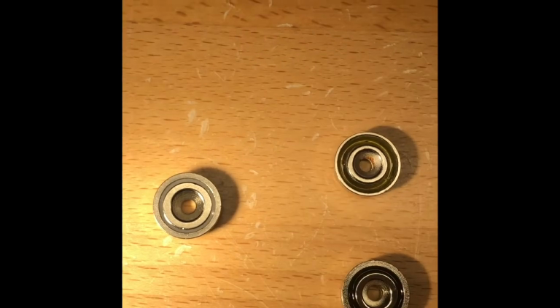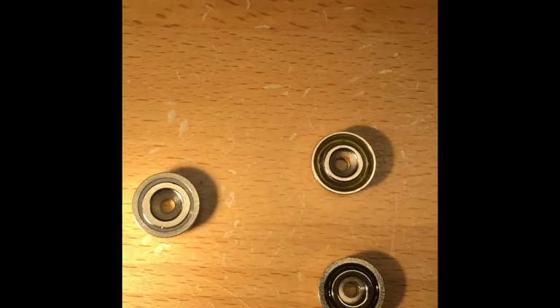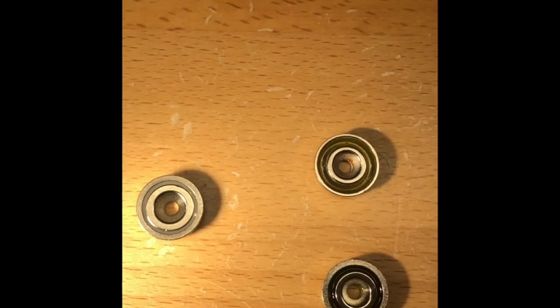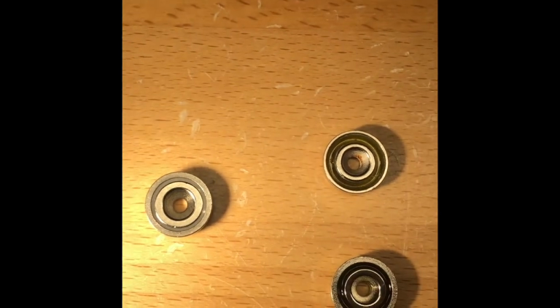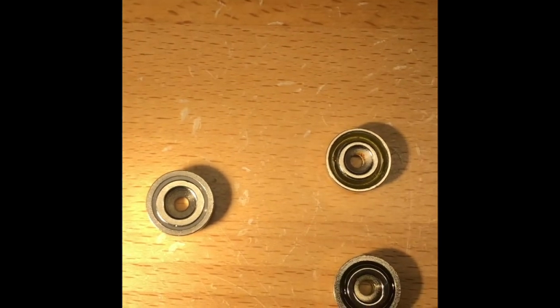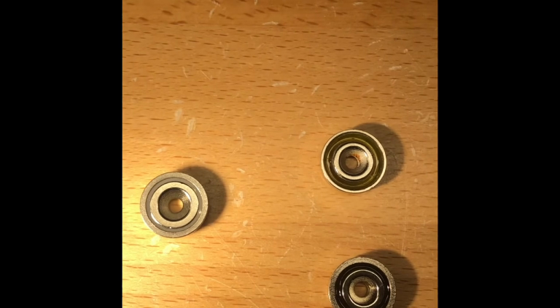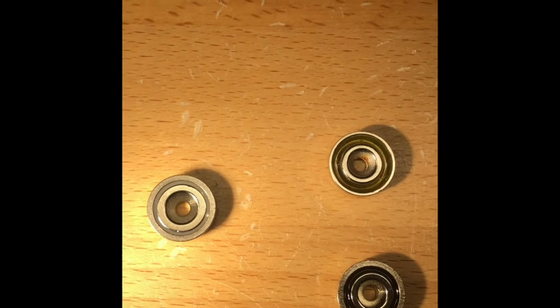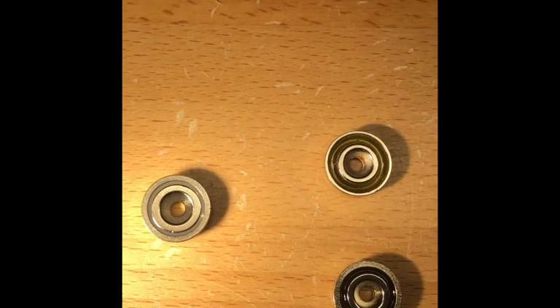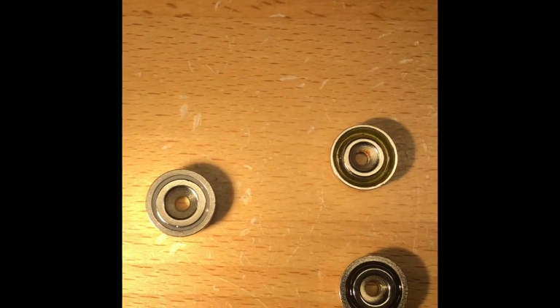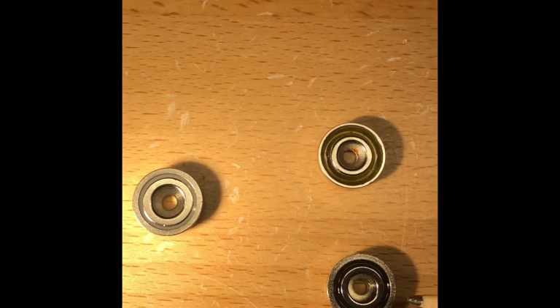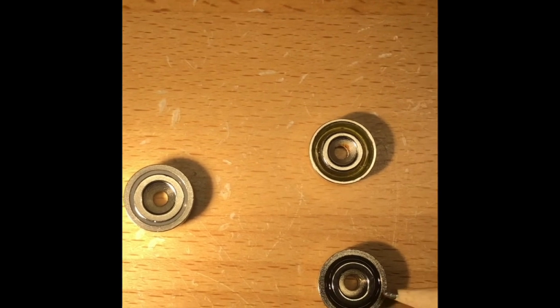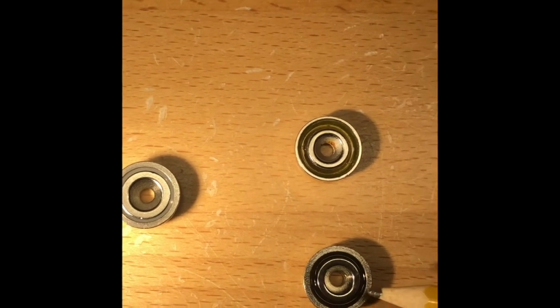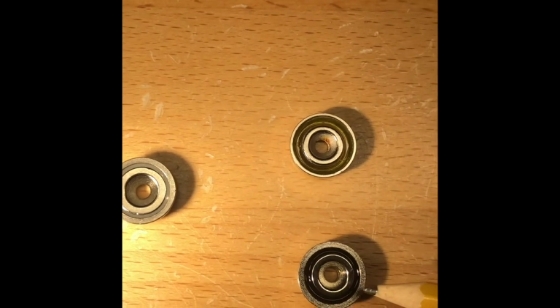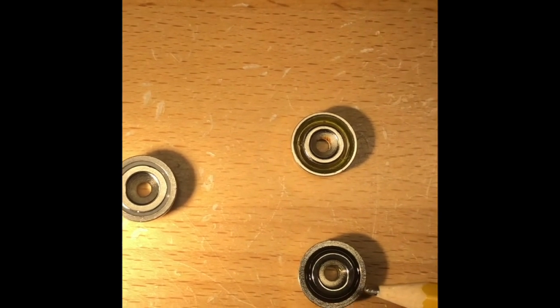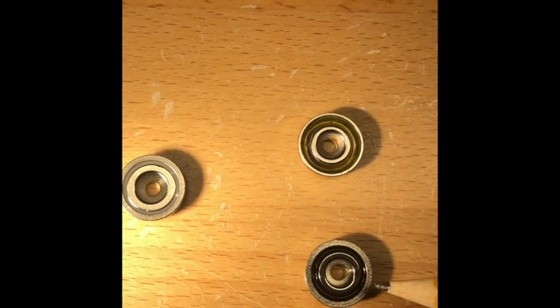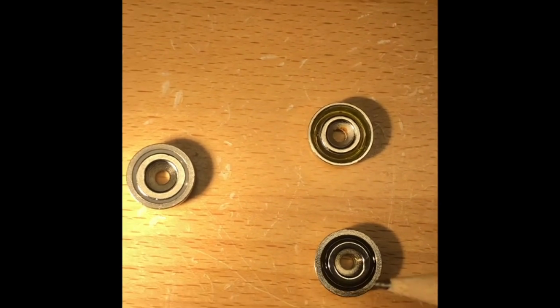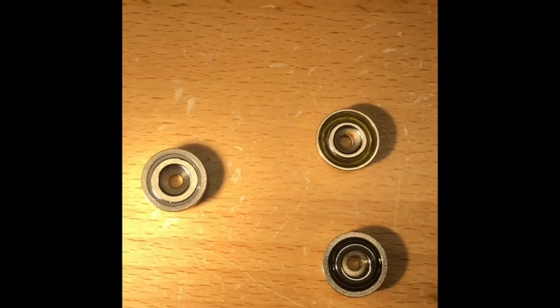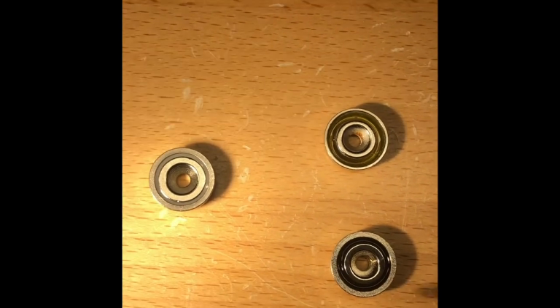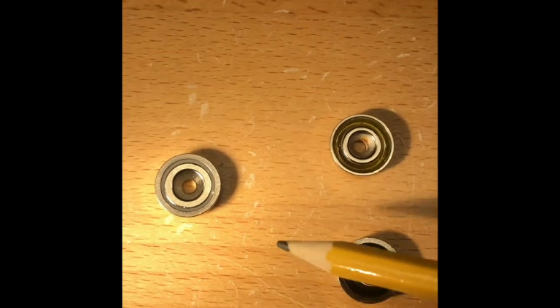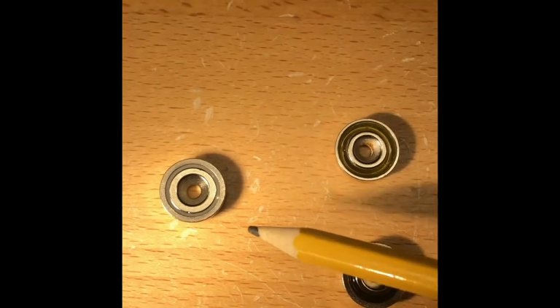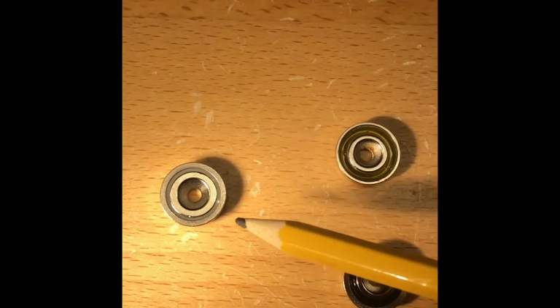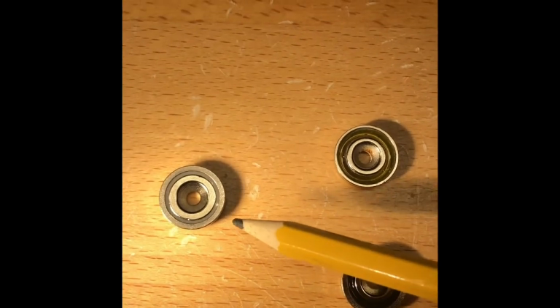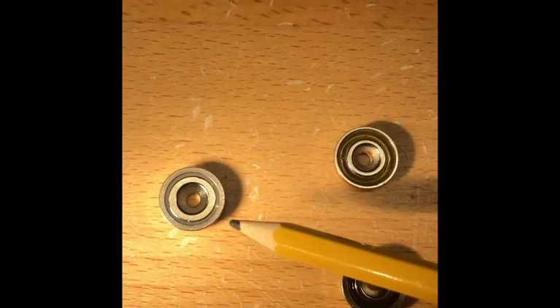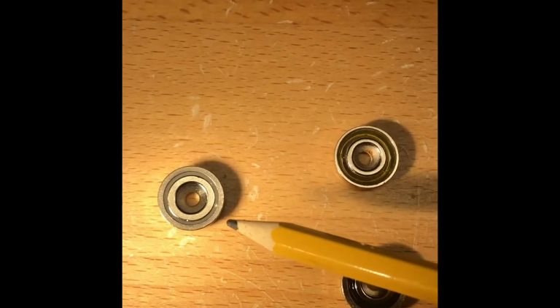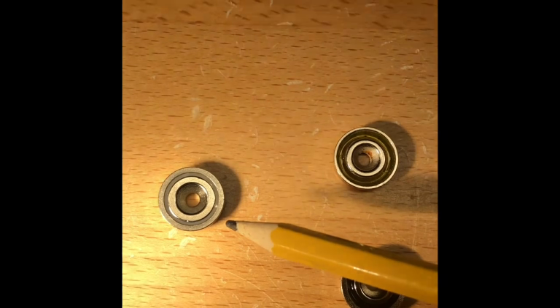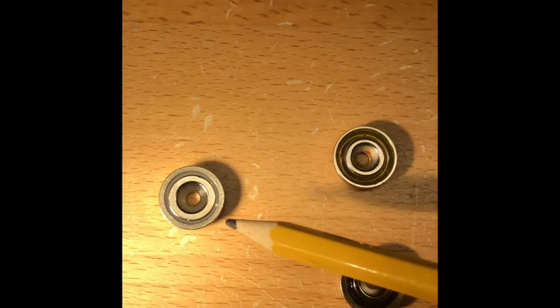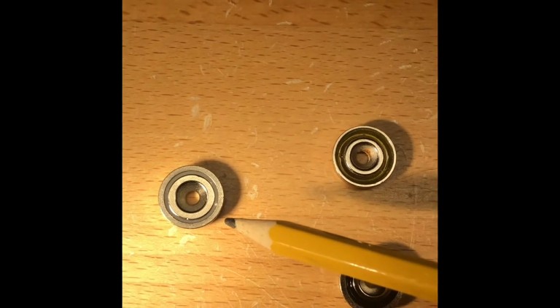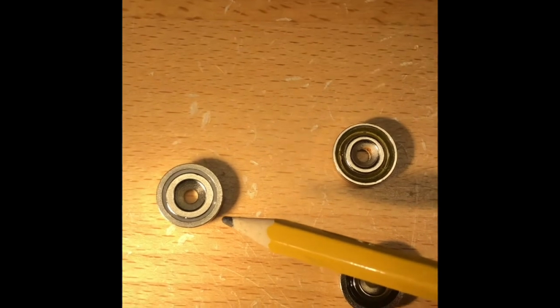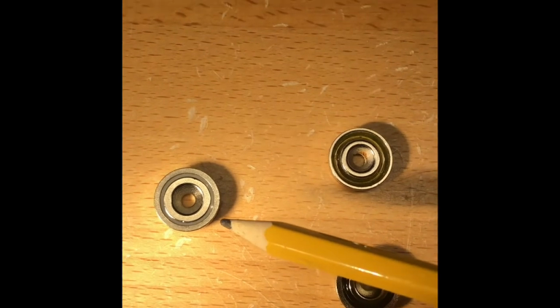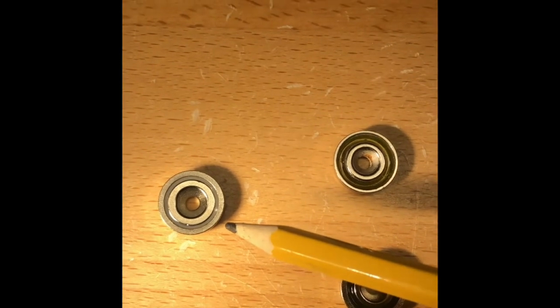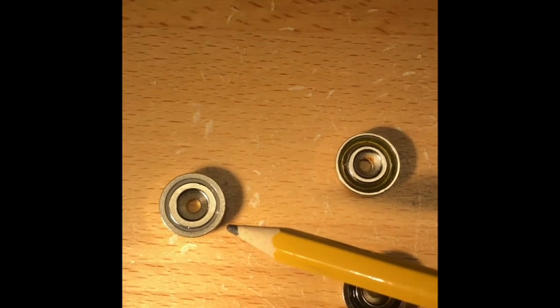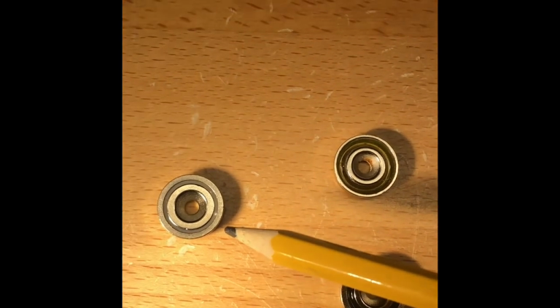When you're using tip-ups, I typically always recommend using the five pound magnets. You can use the eleven pound magnet as well, which I'll get into in a little bit.